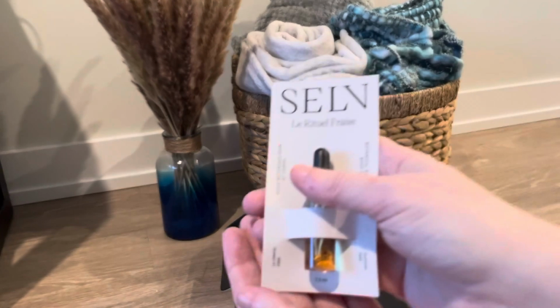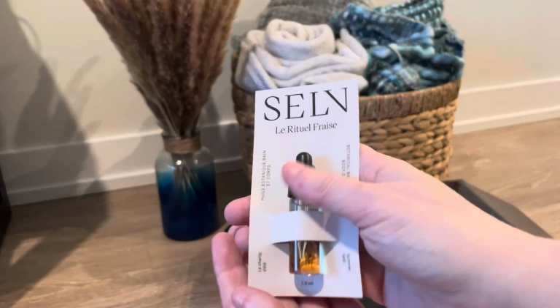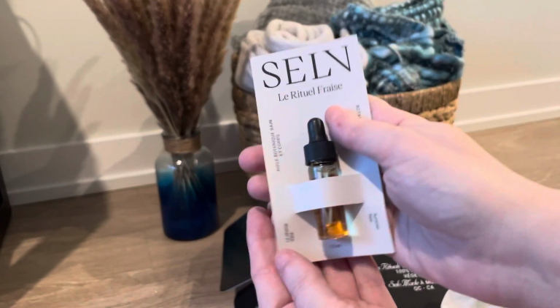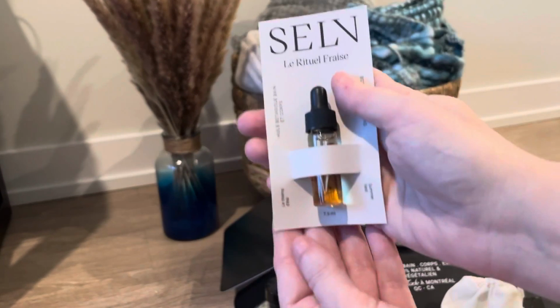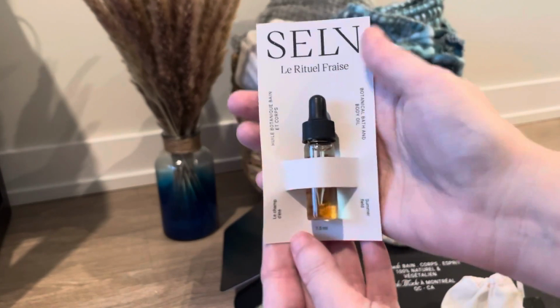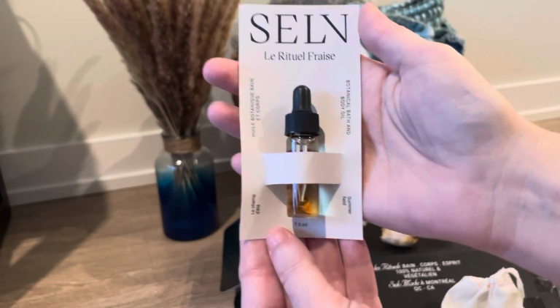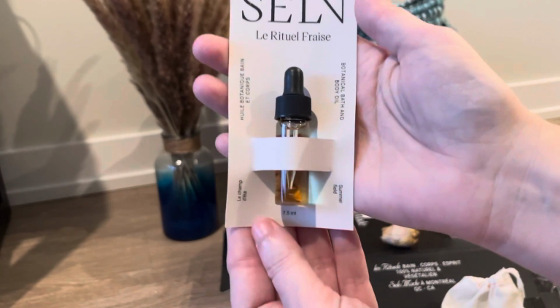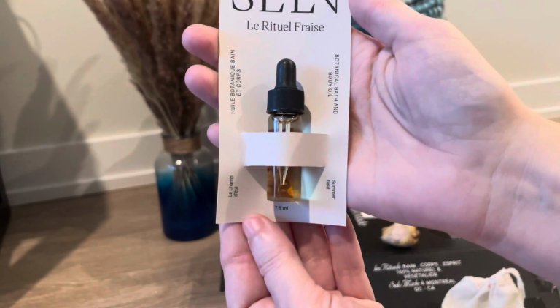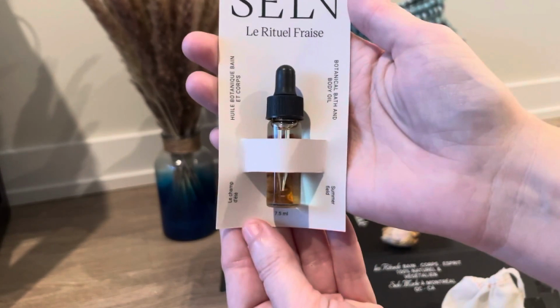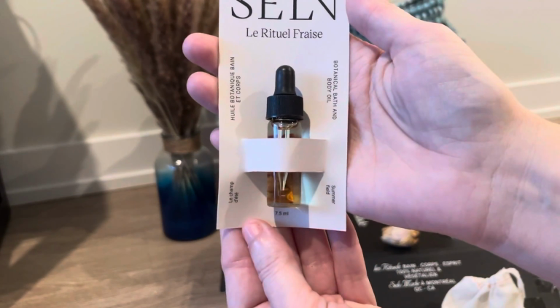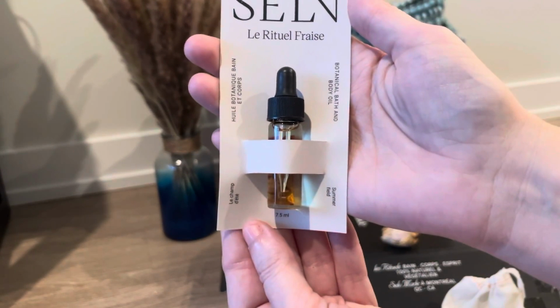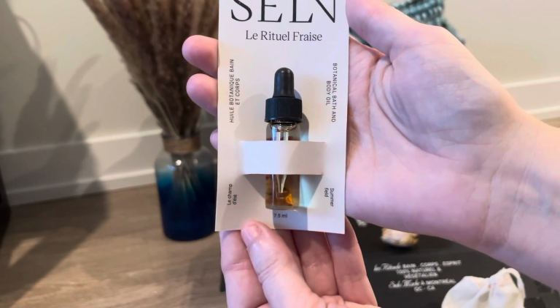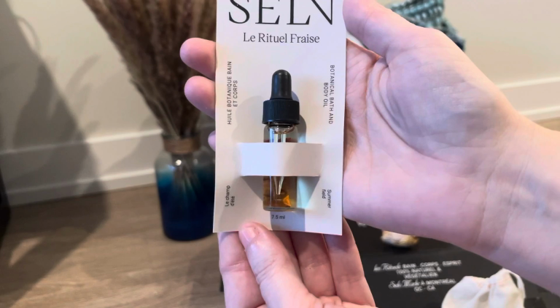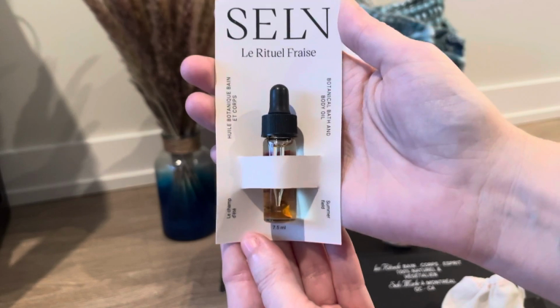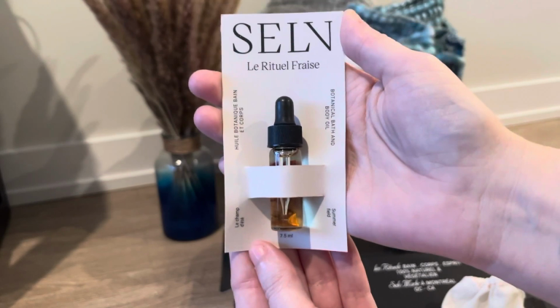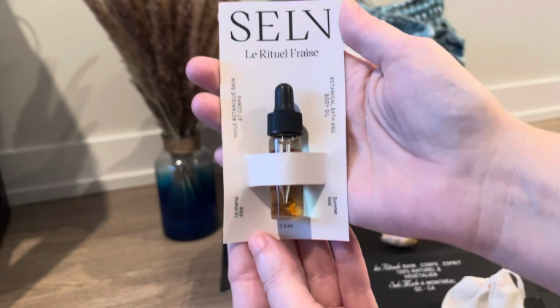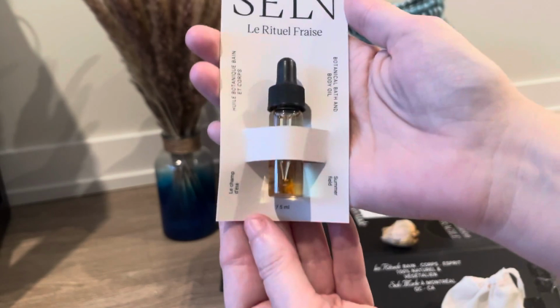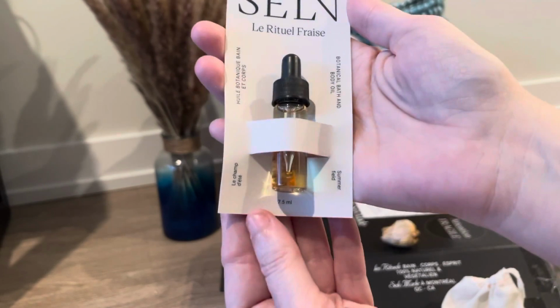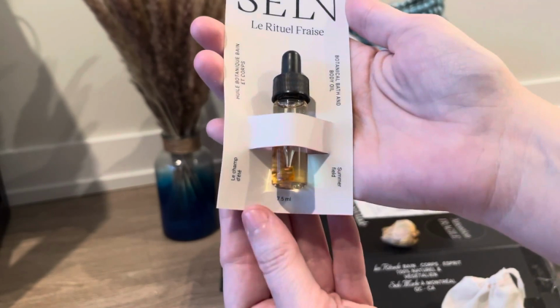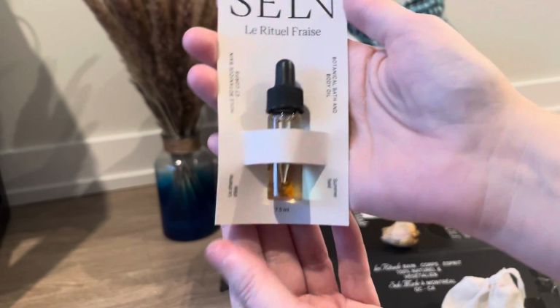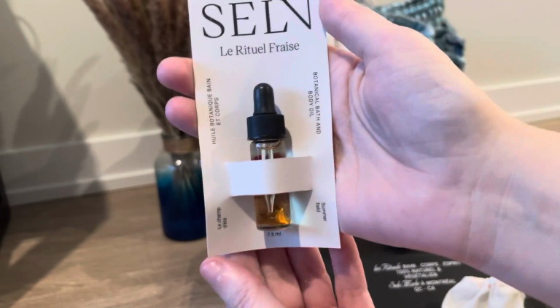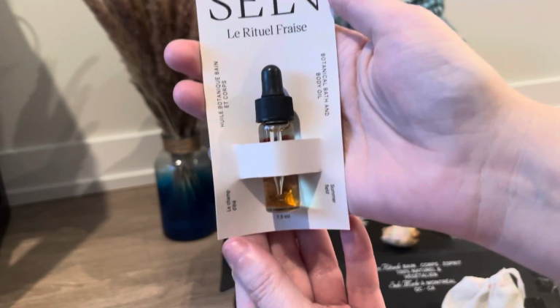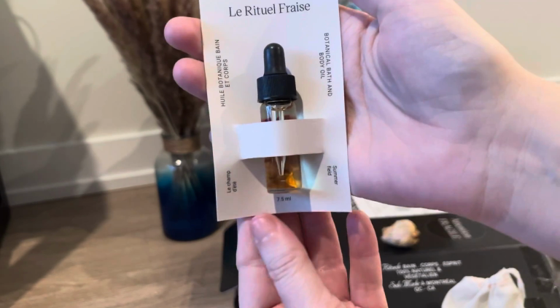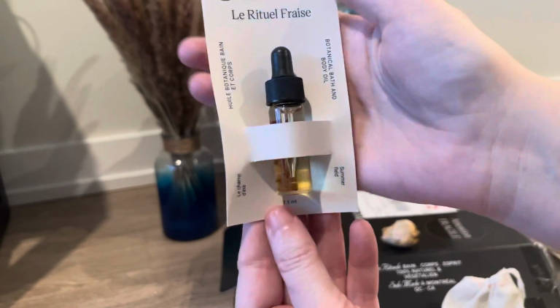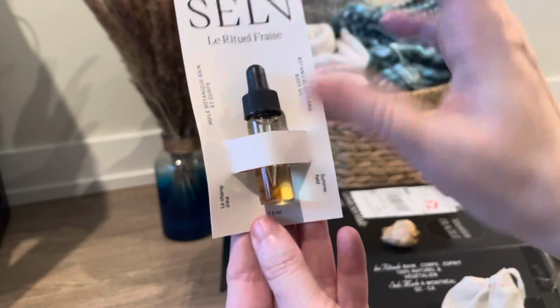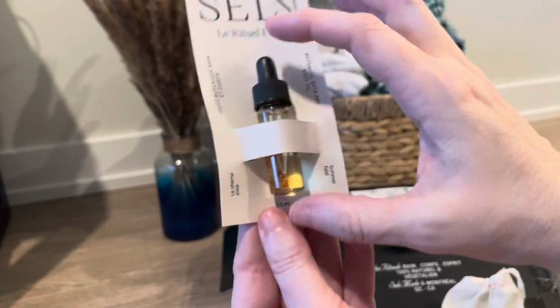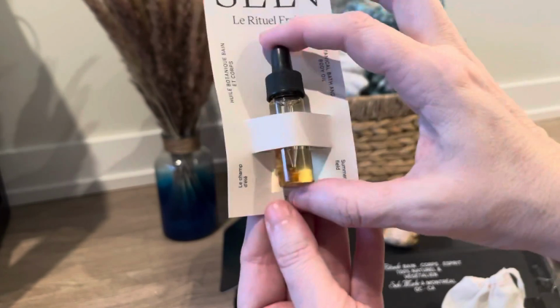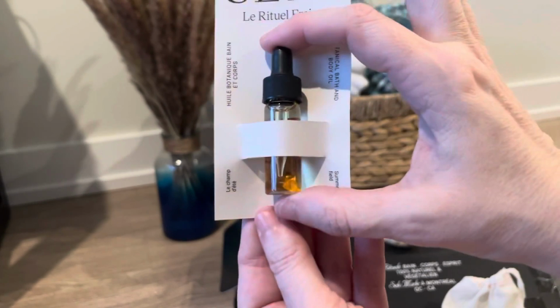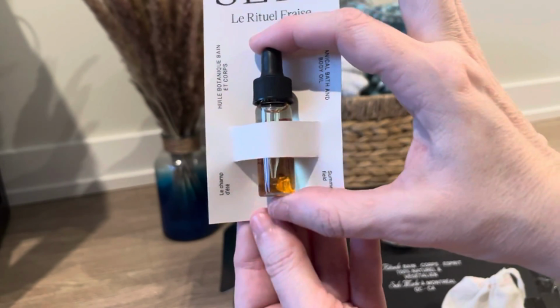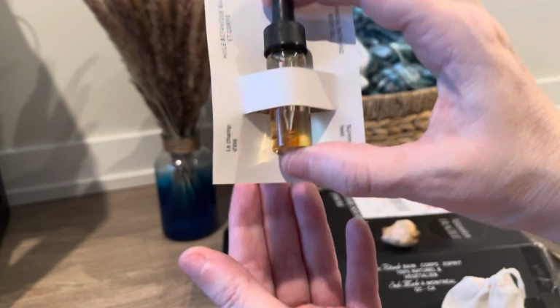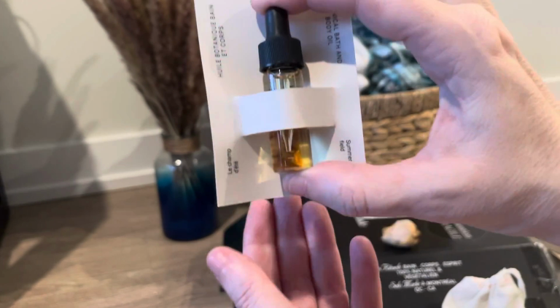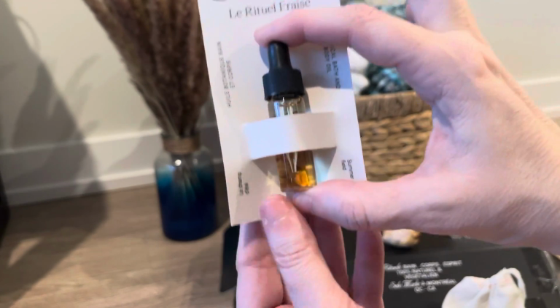Lastly, there's a sample of botanical bath and body oil in summer field flavor. It's a nice size little sample.